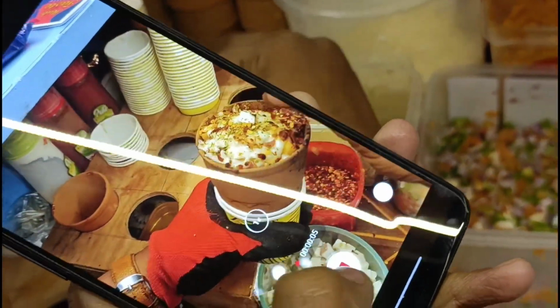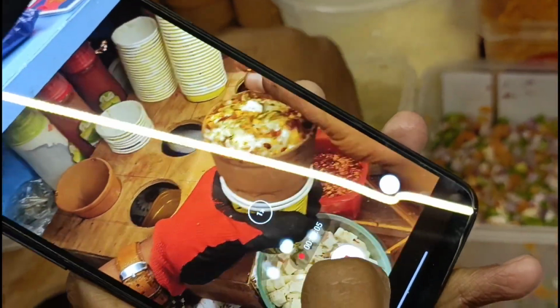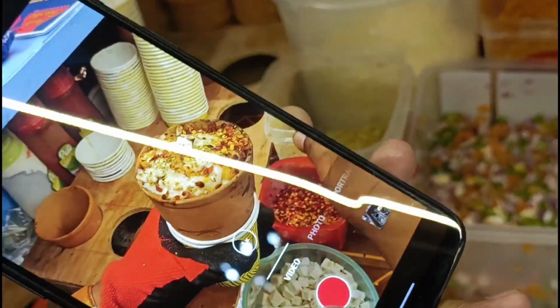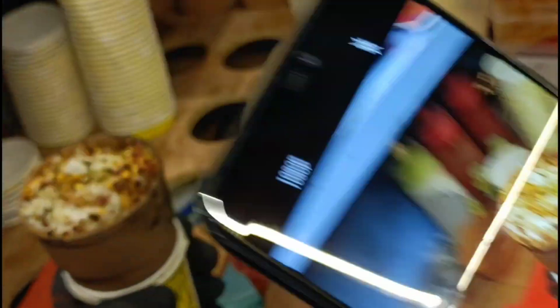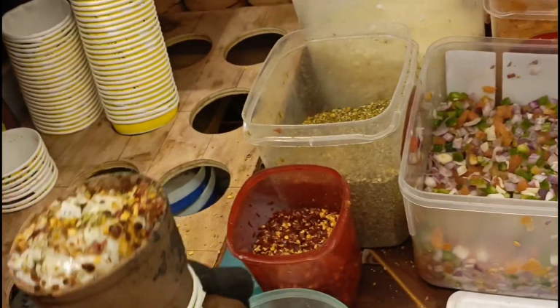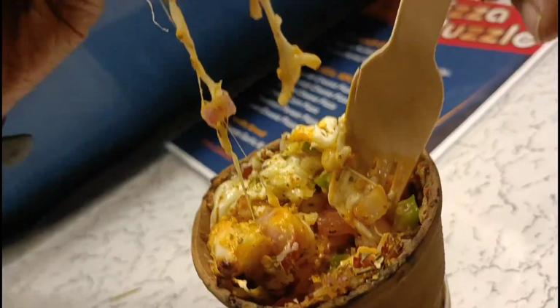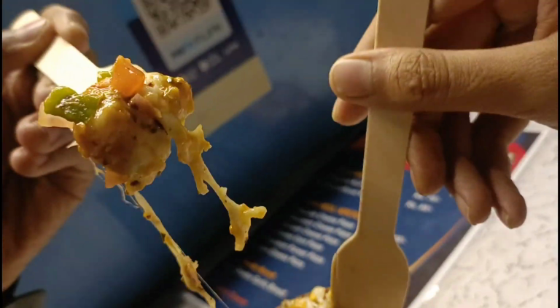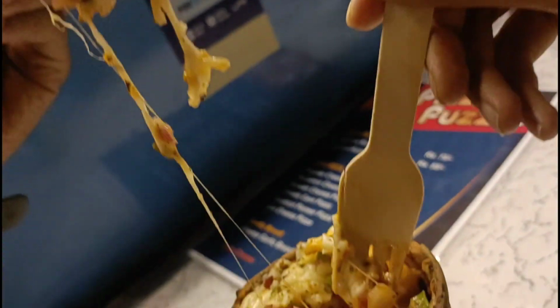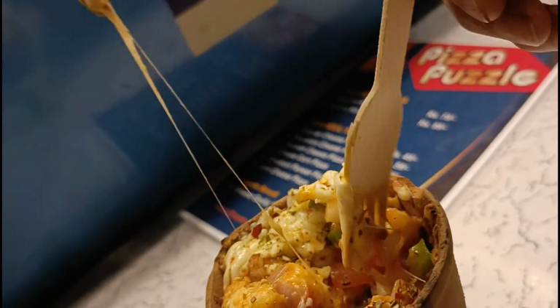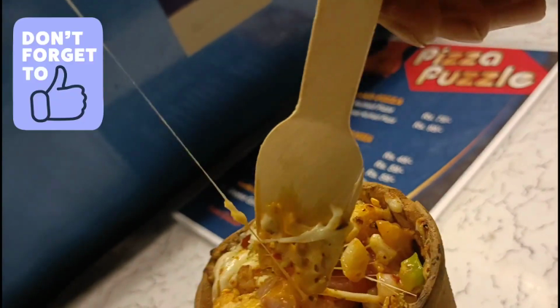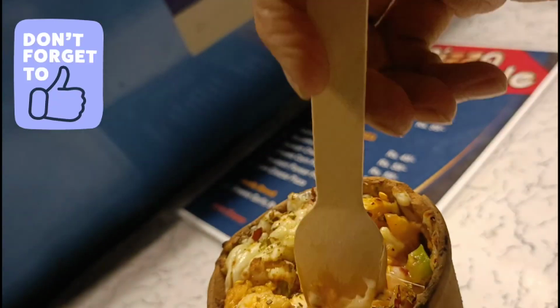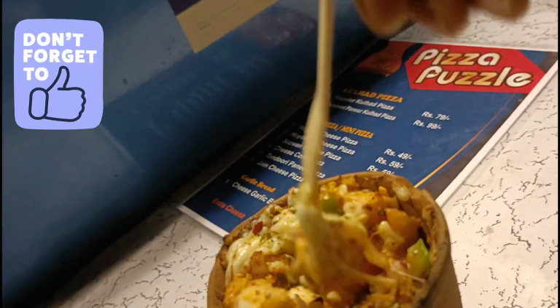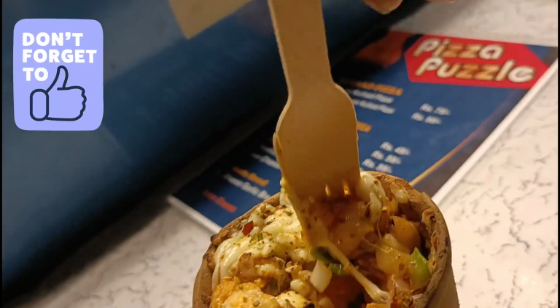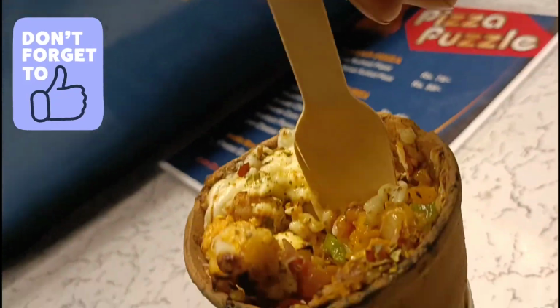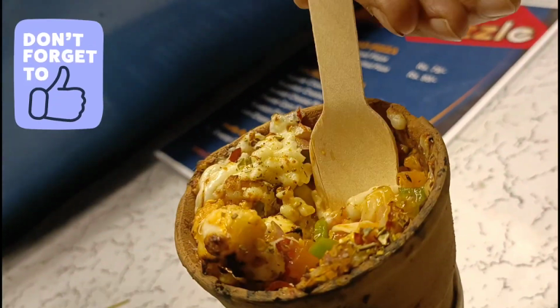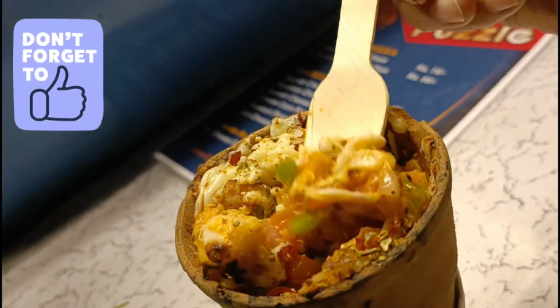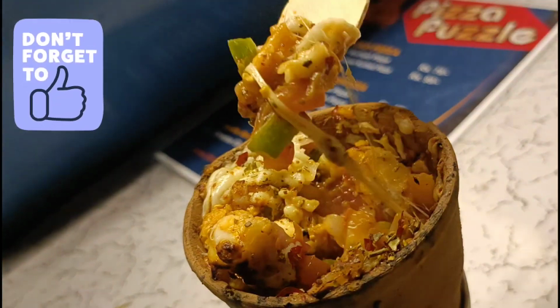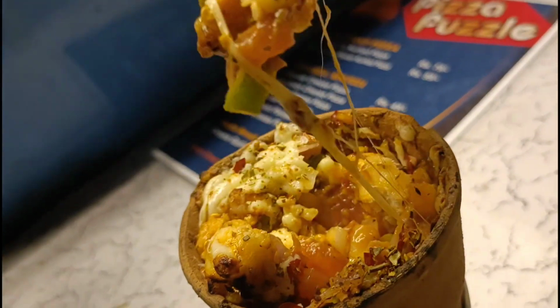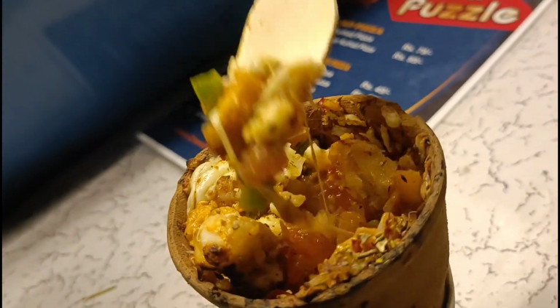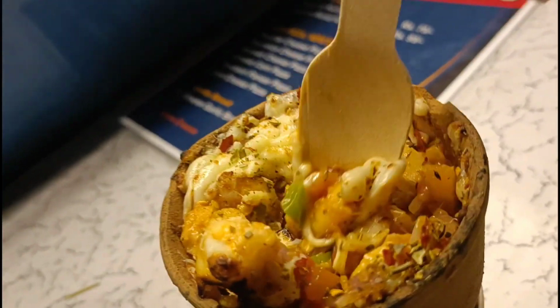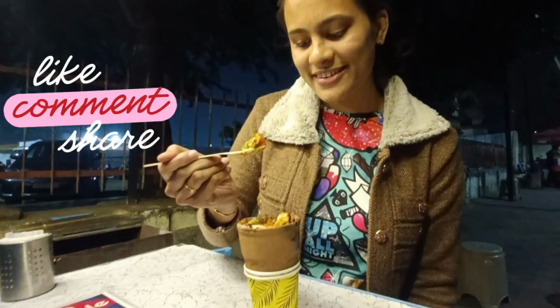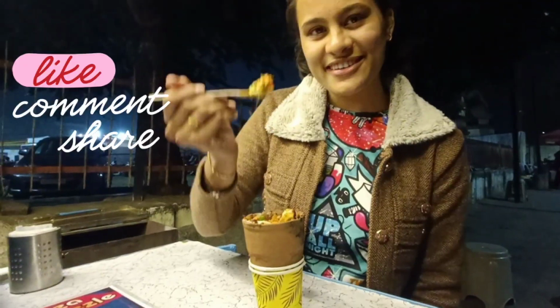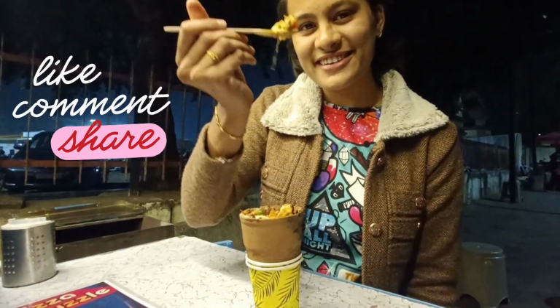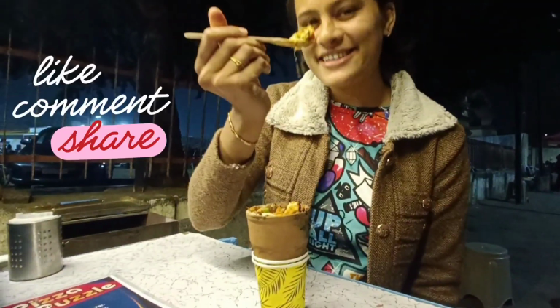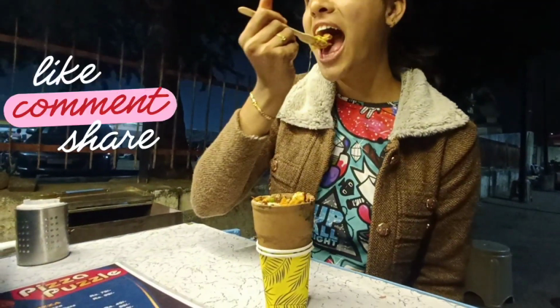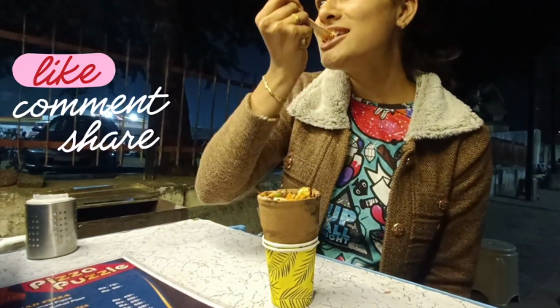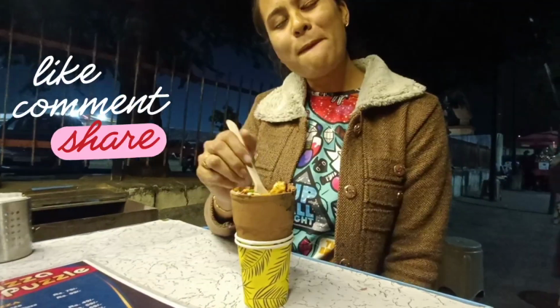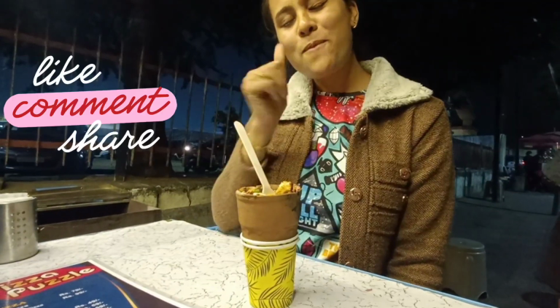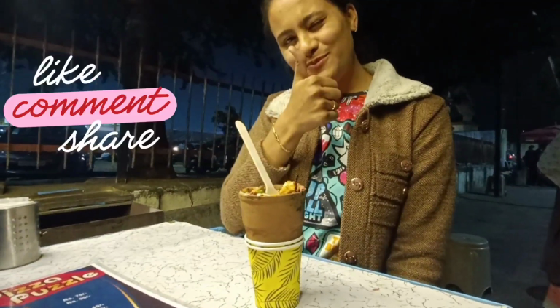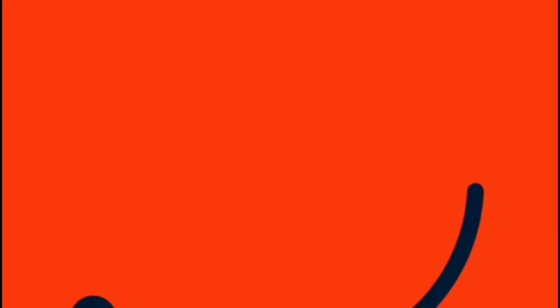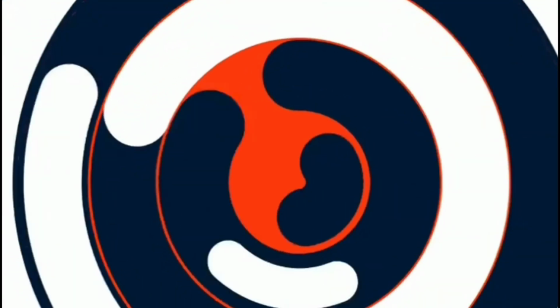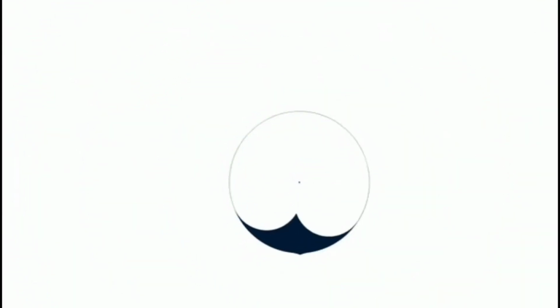Ab time hai taste karne ka! Maine taste kiya - yeah, literally it is amazing, nice! Ek baar aap bhi zaroor try karna. Thank you for watching, stay tuned for the next video, and do like, share, subscribe. Bye bye, see you next vlog!